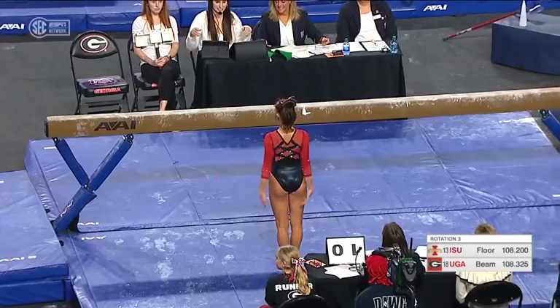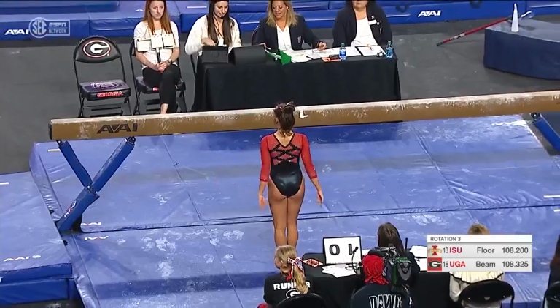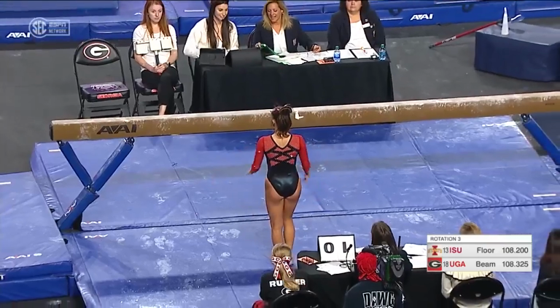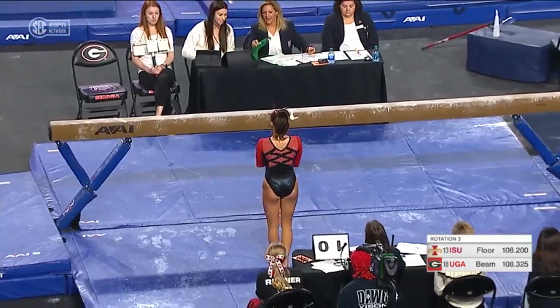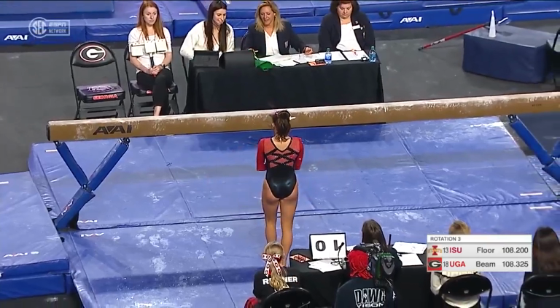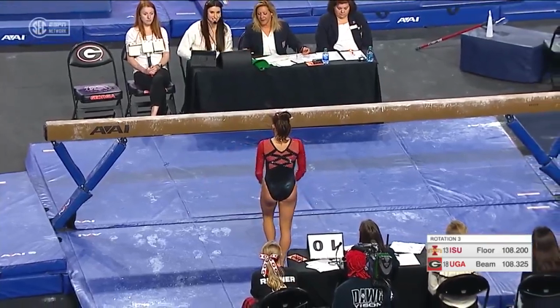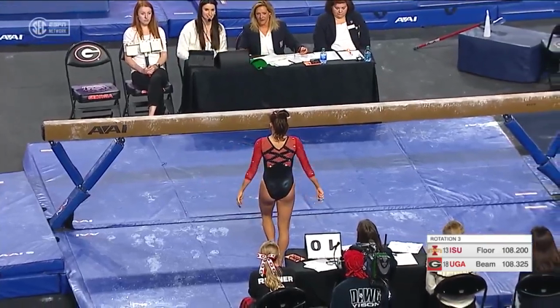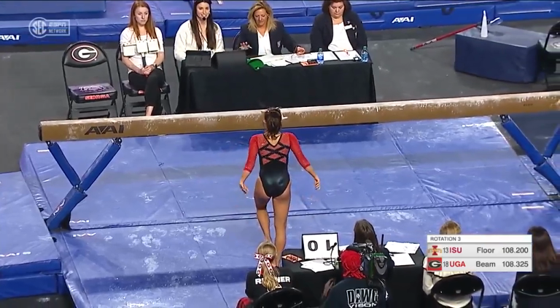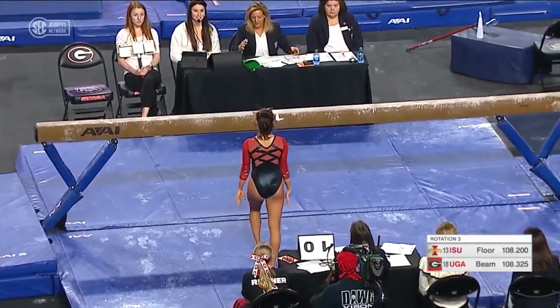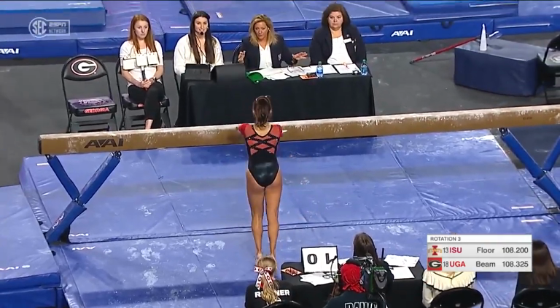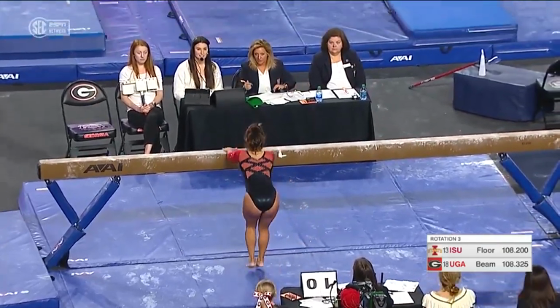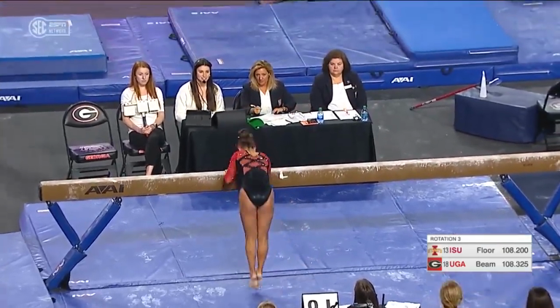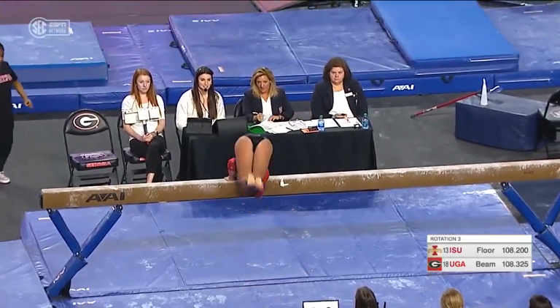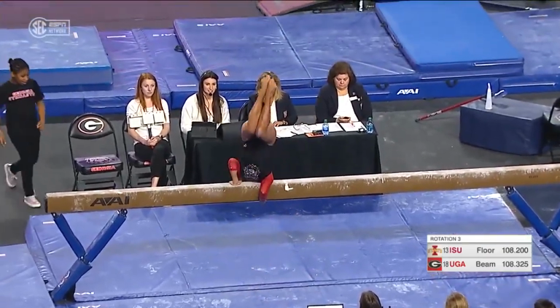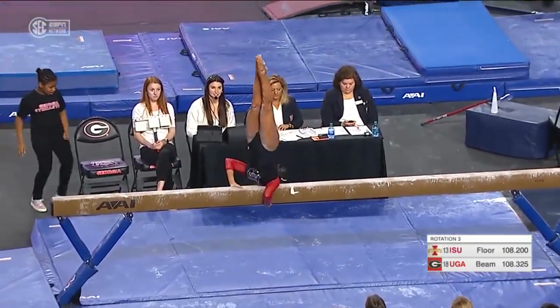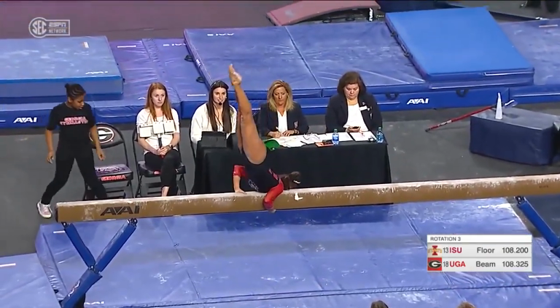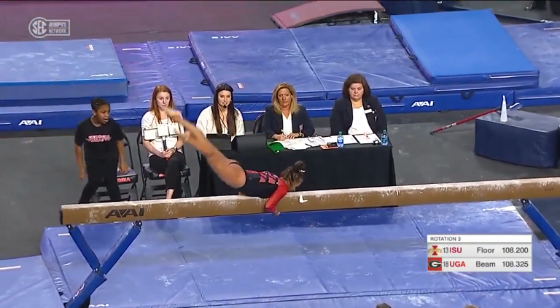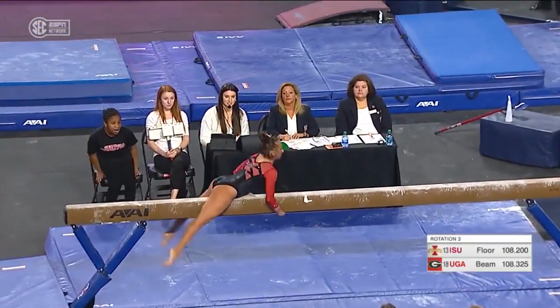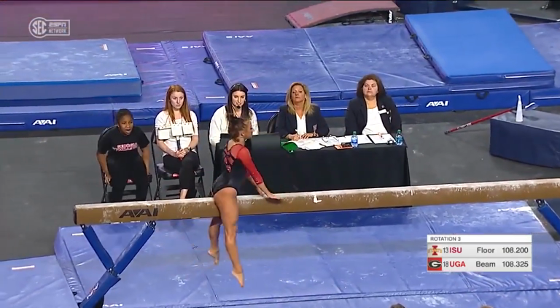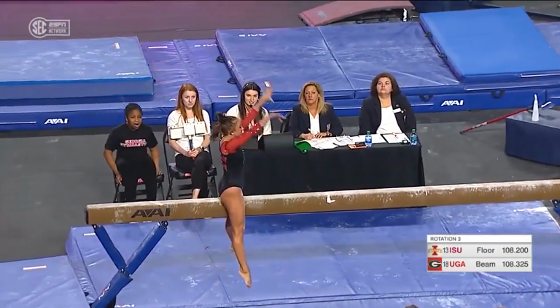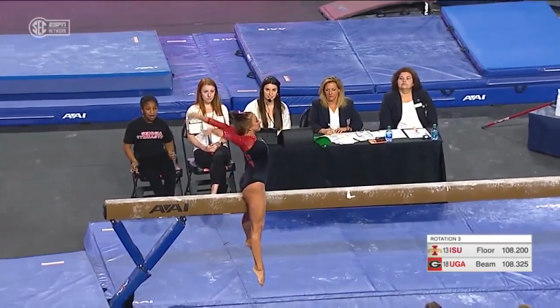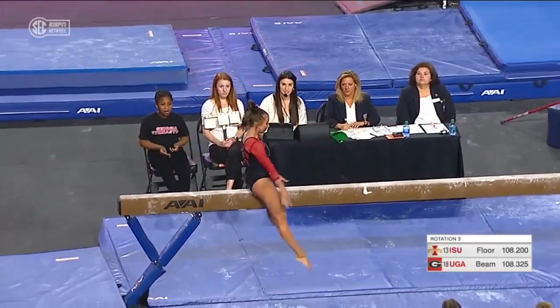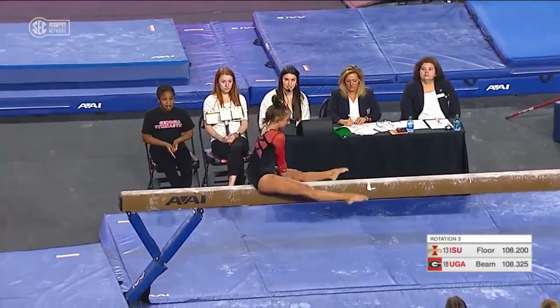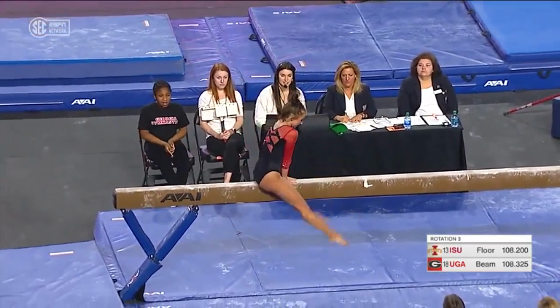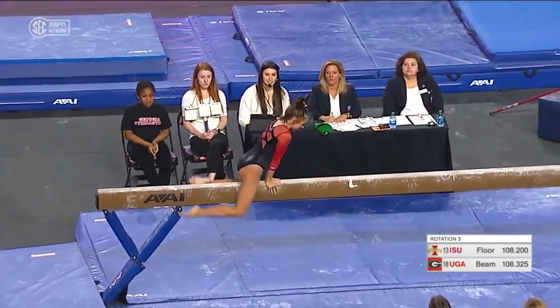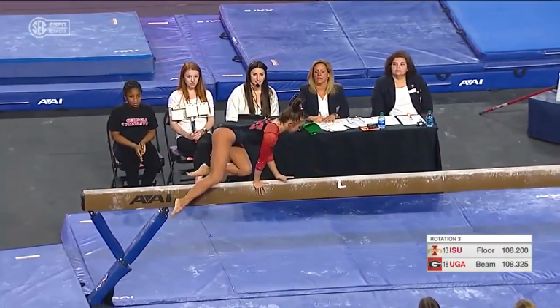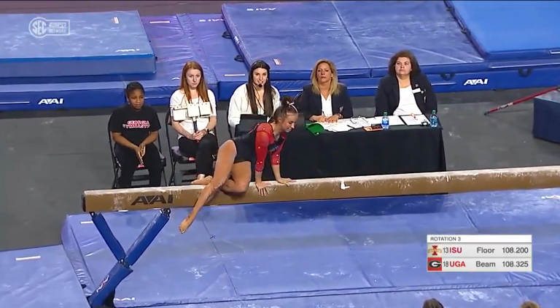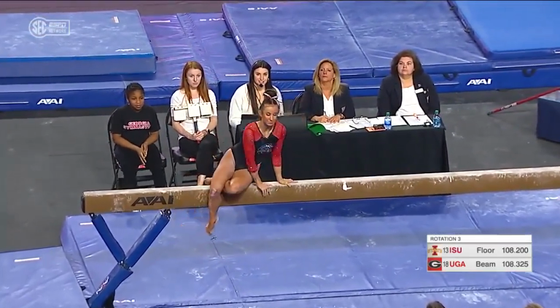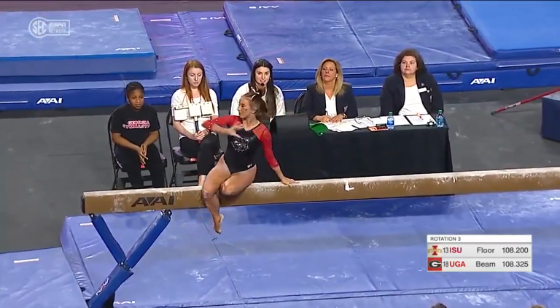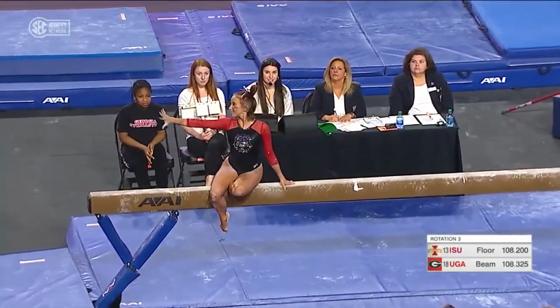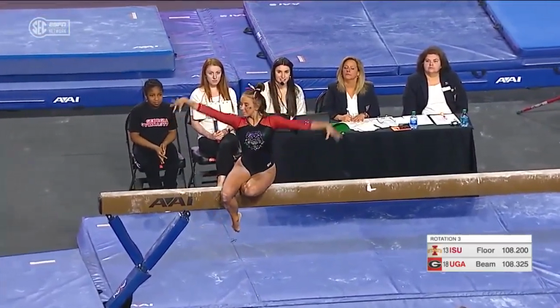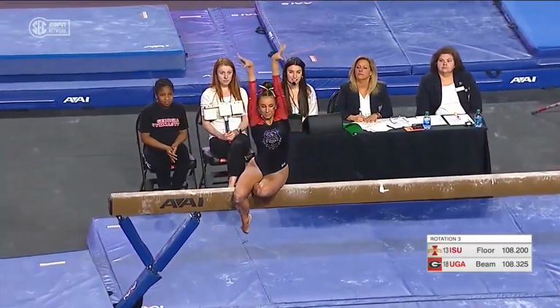Conditioning and fitness, that is not an issue for Cassandra Diaz. Great finish there and a great start for Iowa State through two floor routines.